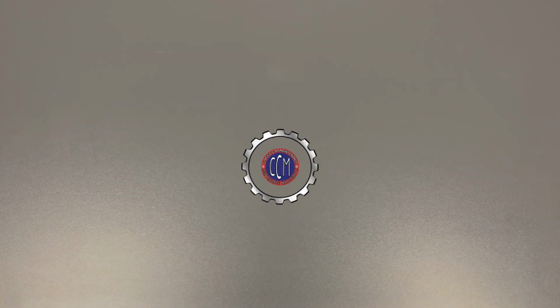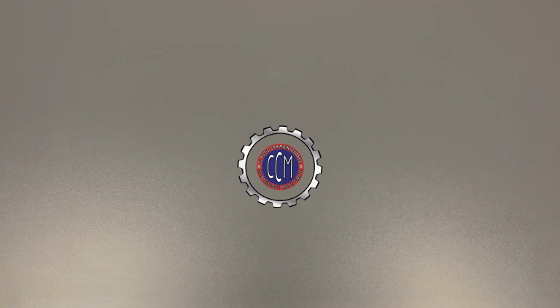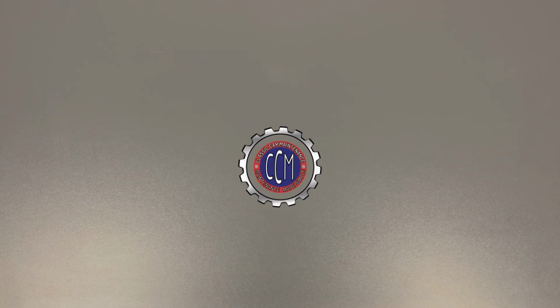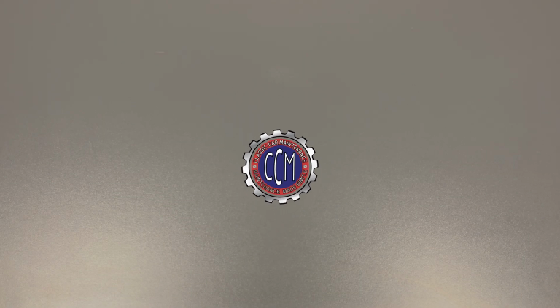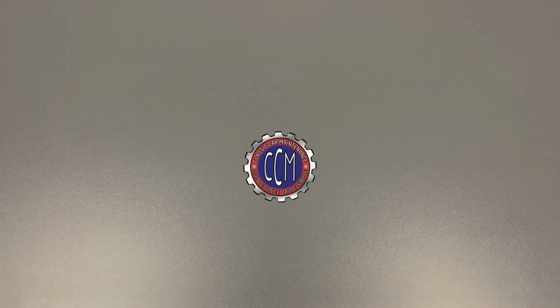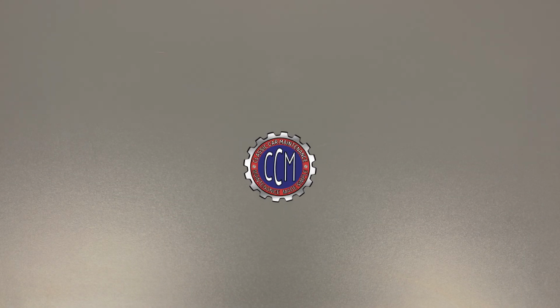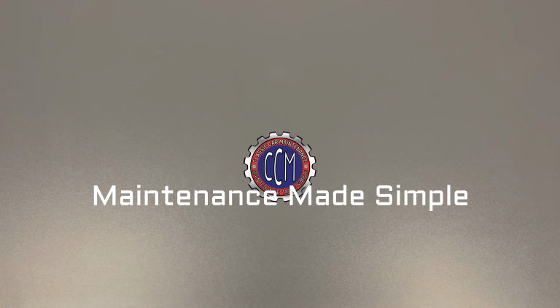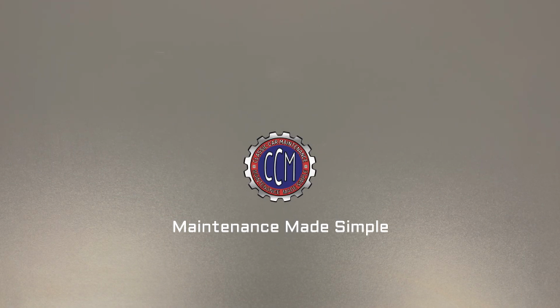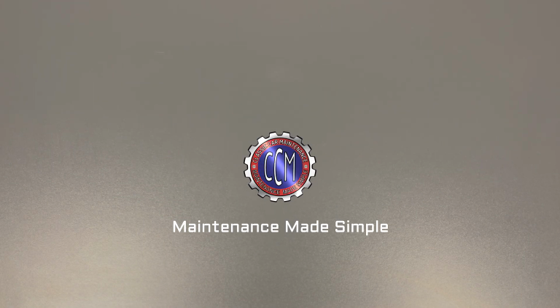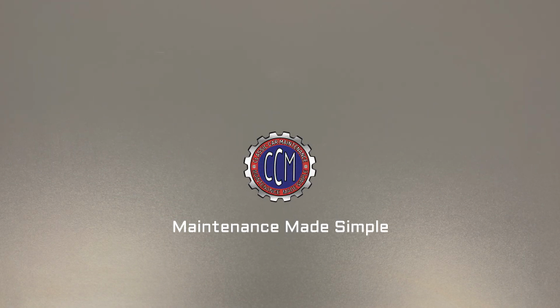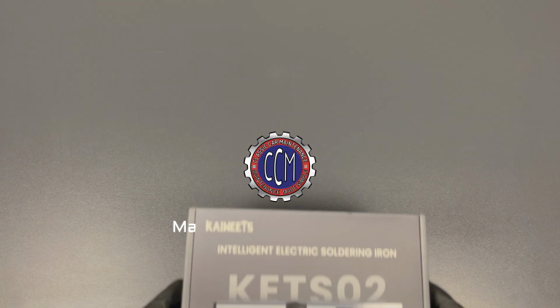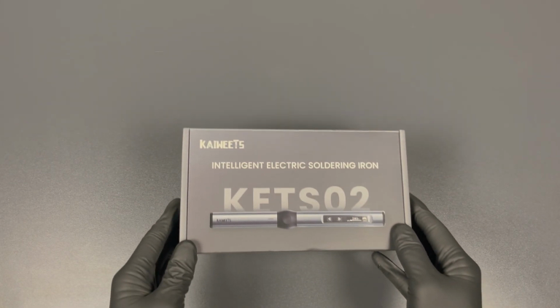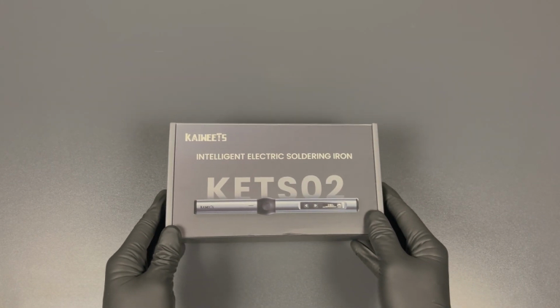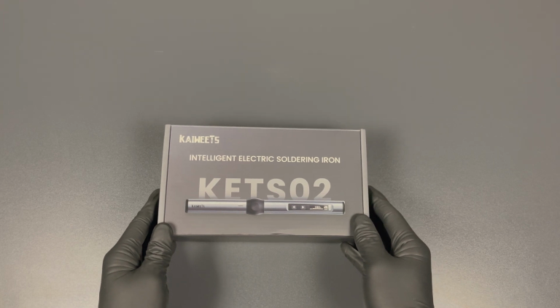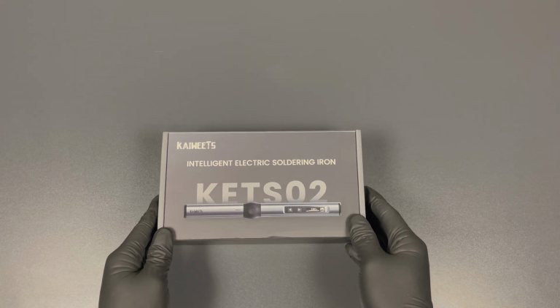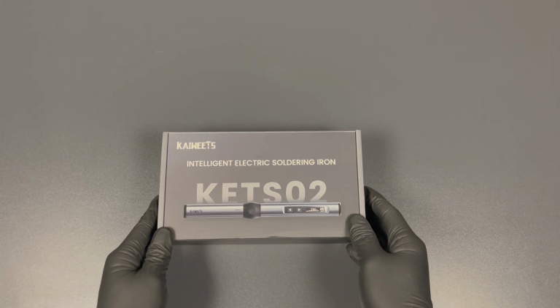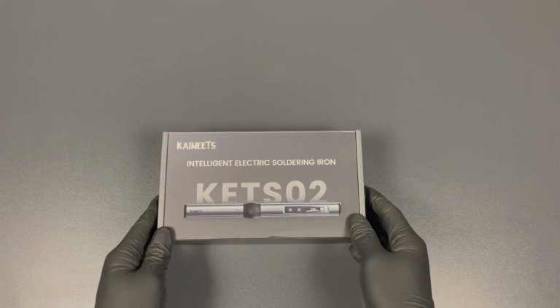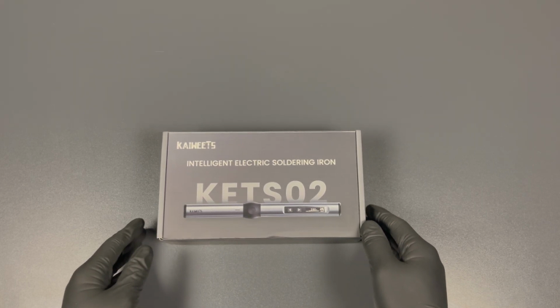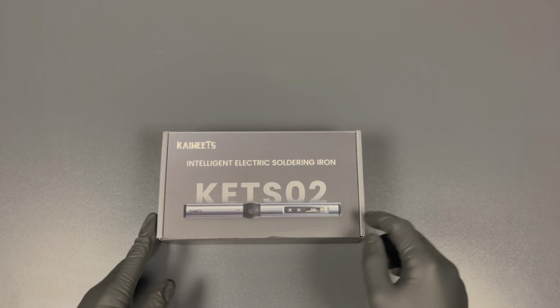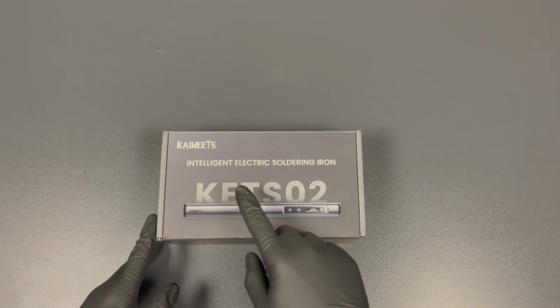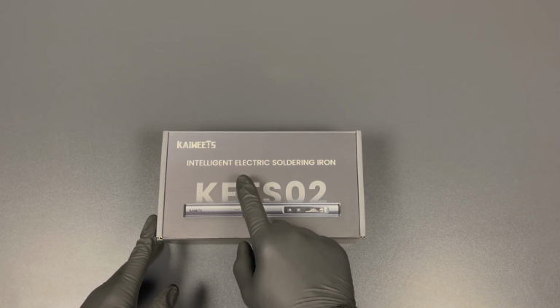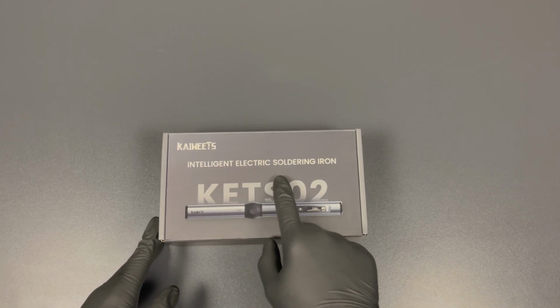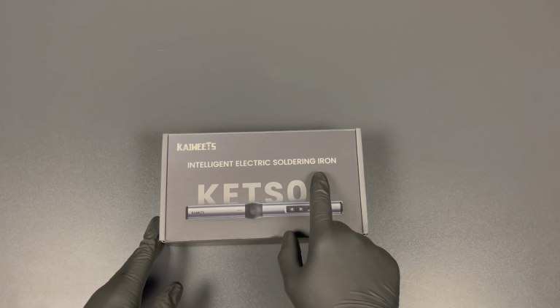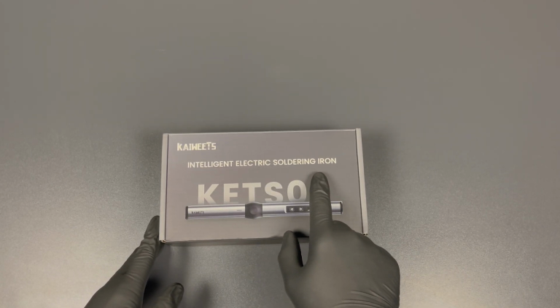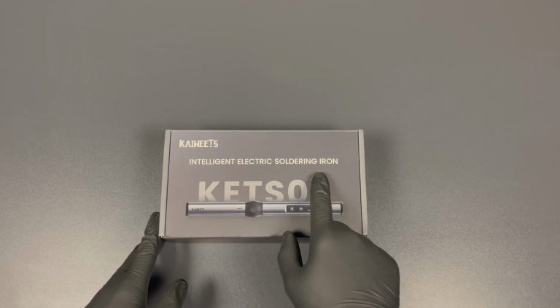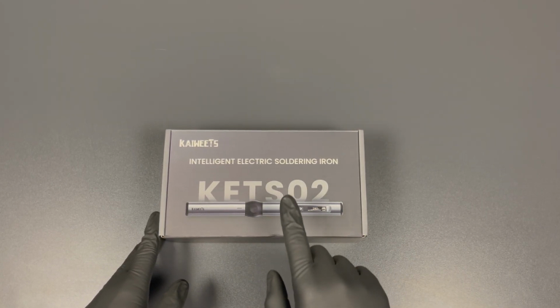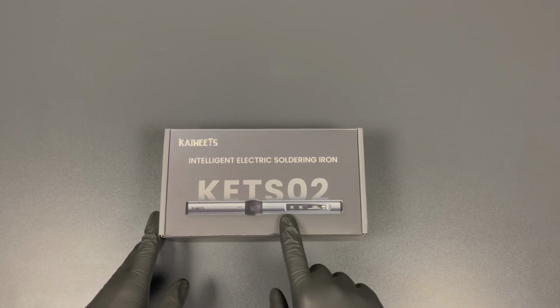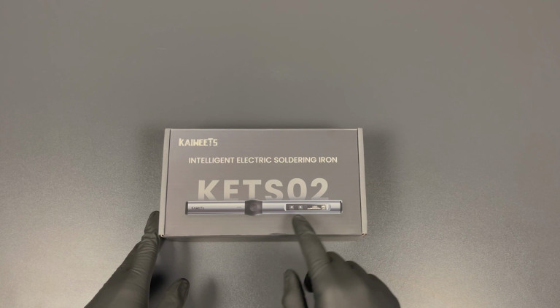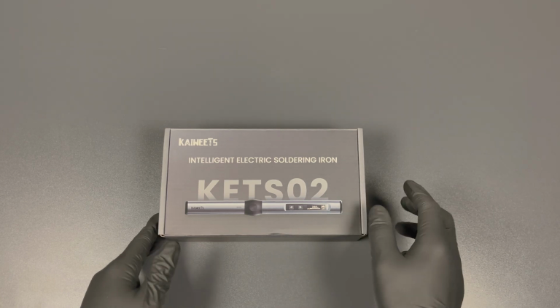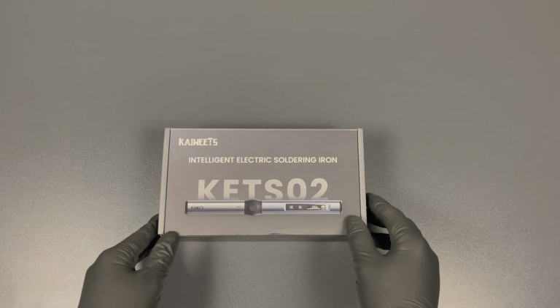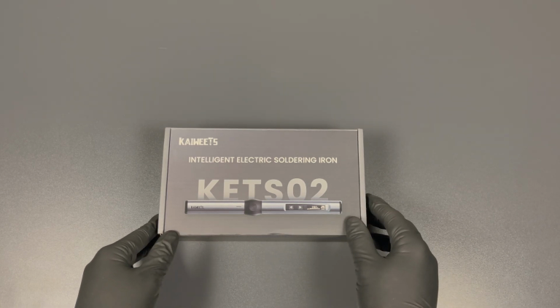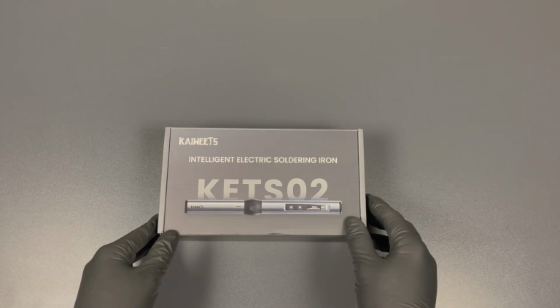What's up guys? Welcome back to the Classic Car Maintenance channel. In today's video, we're going to review the Kiewitz Intelligent Electric Soldering Iron, the KETS-02.